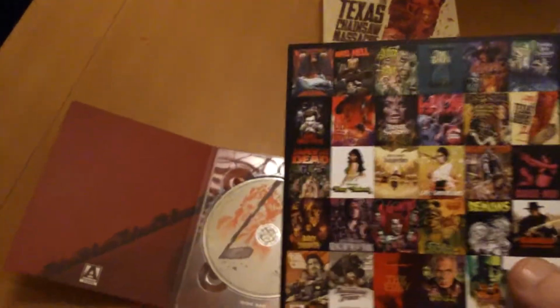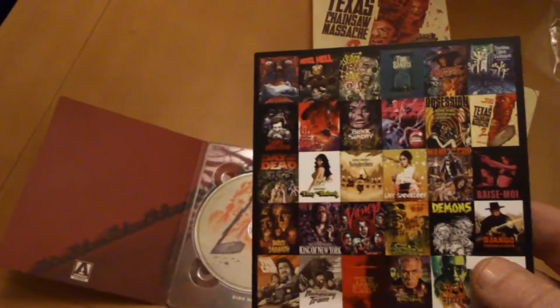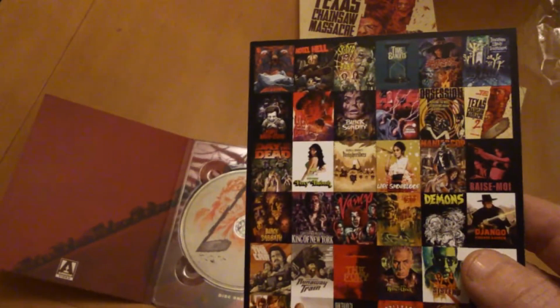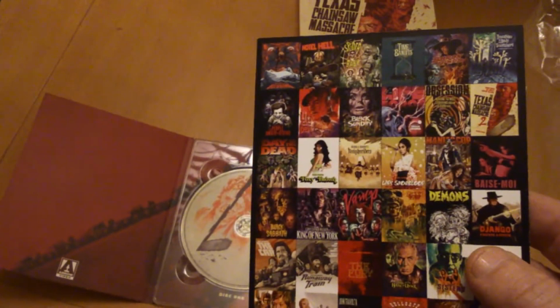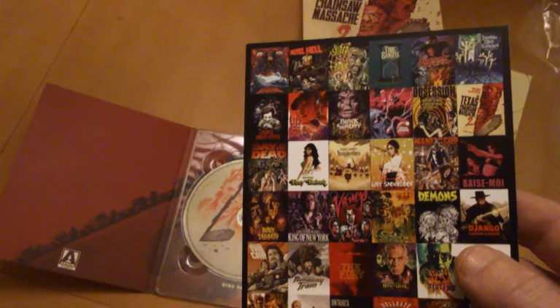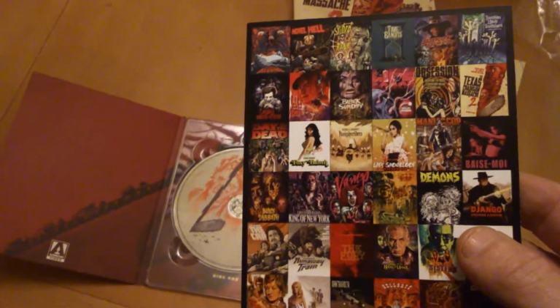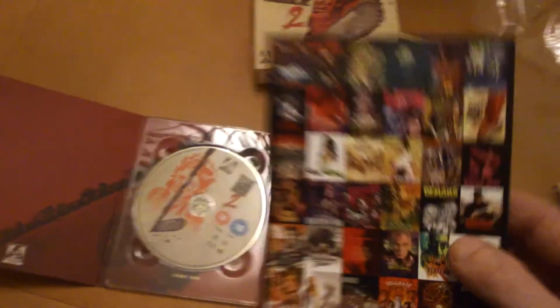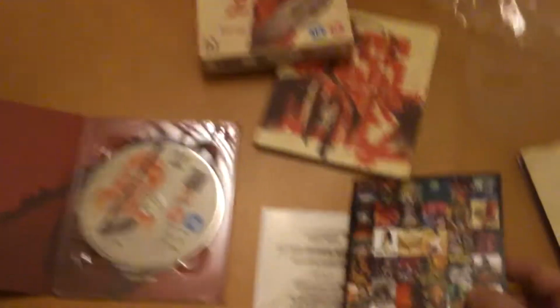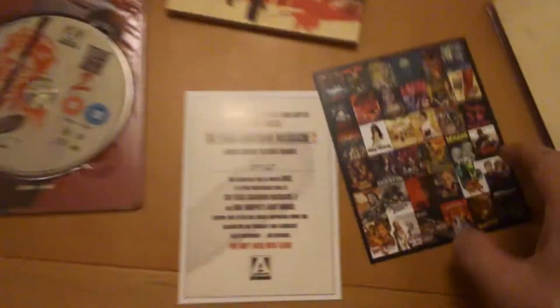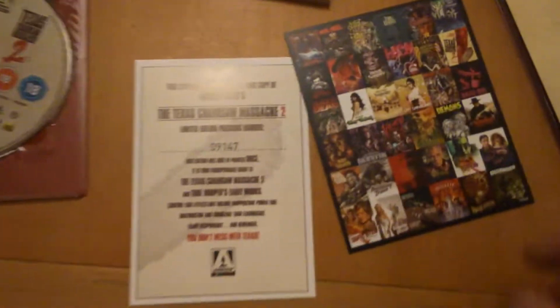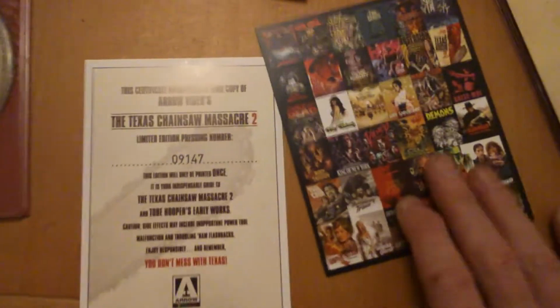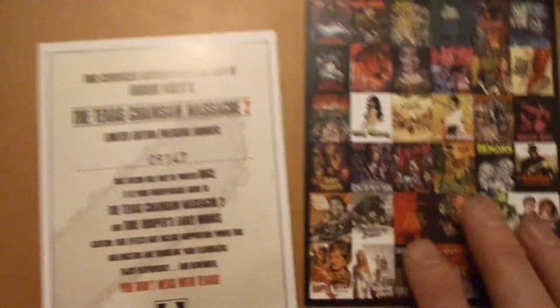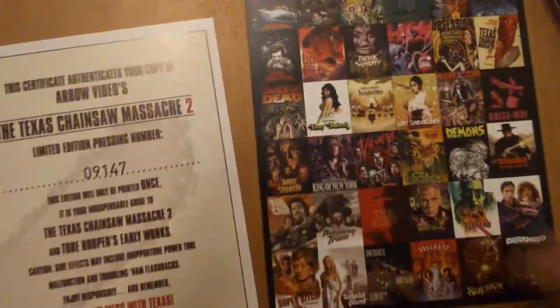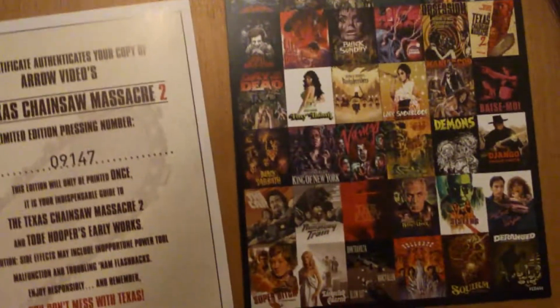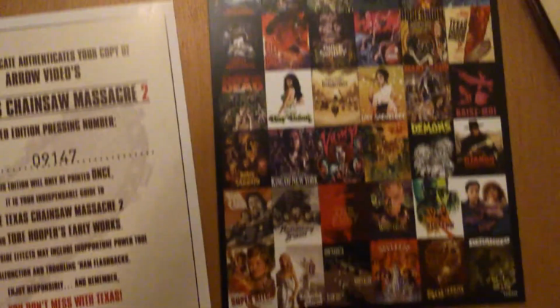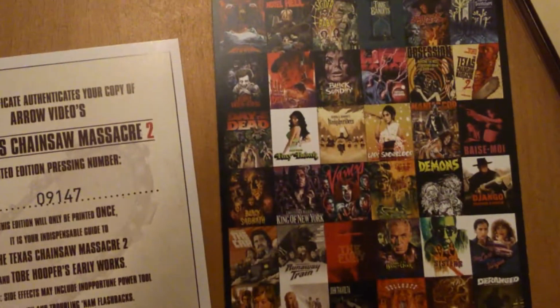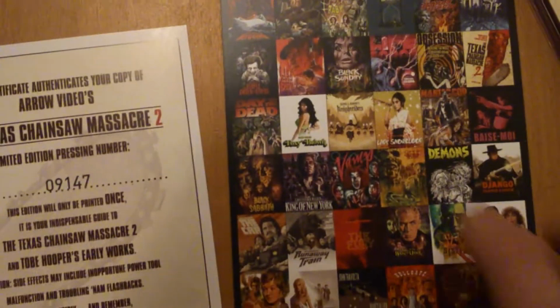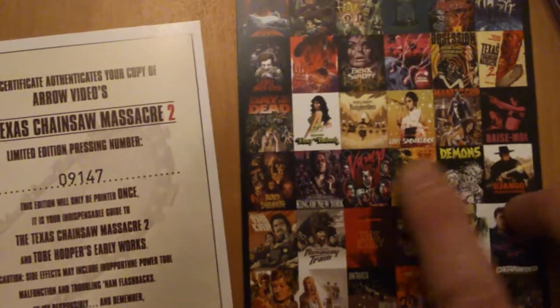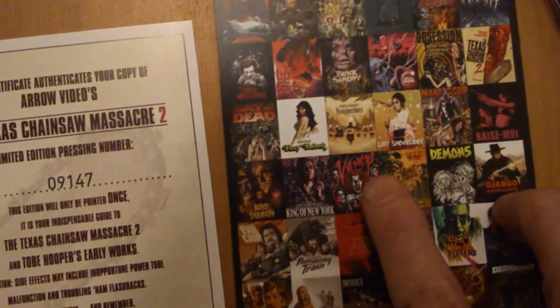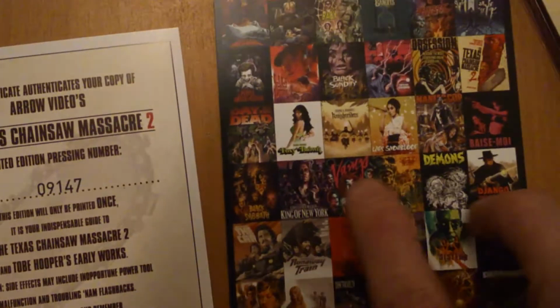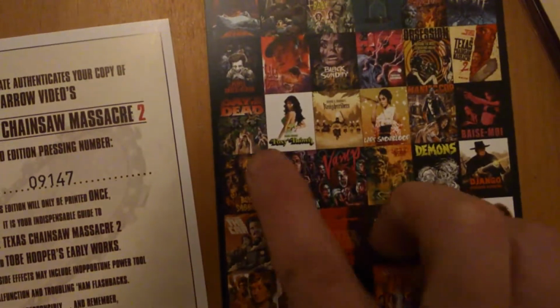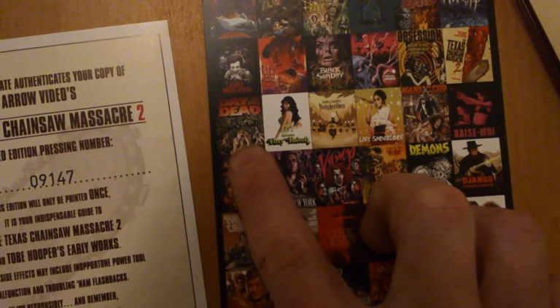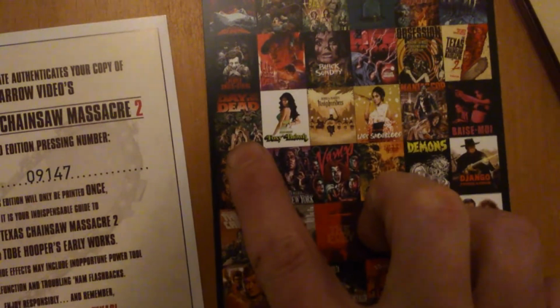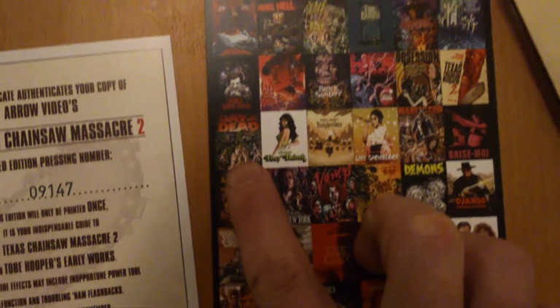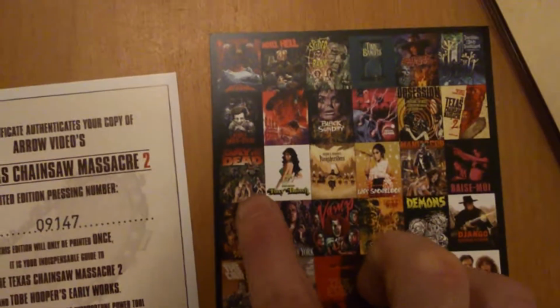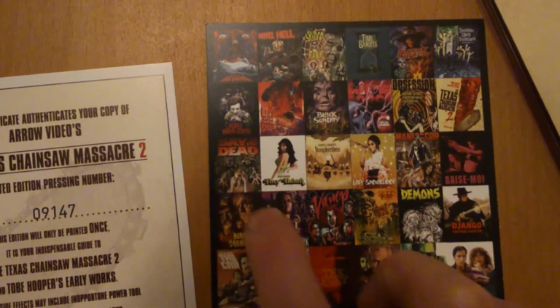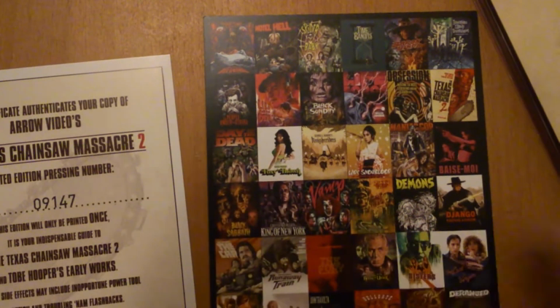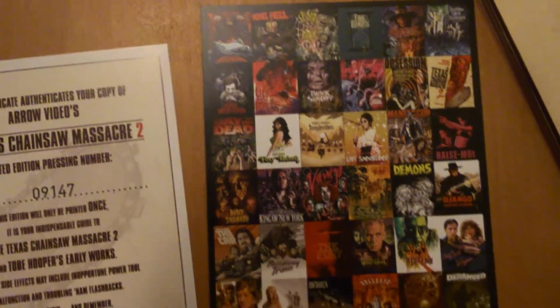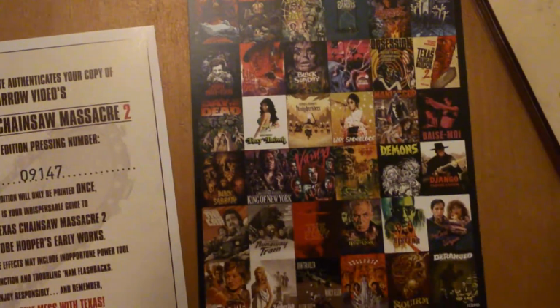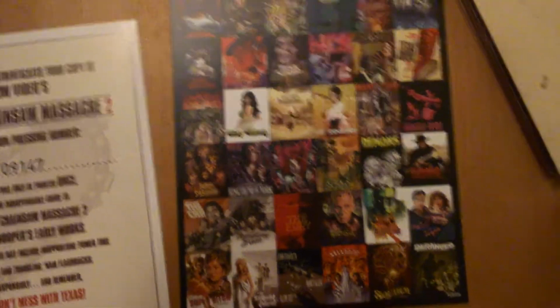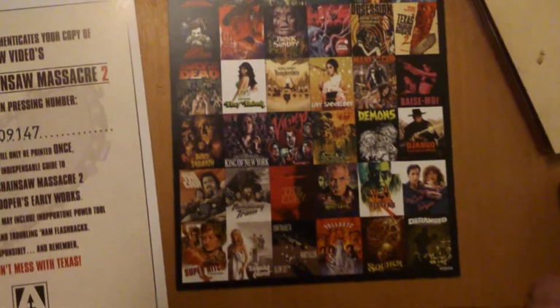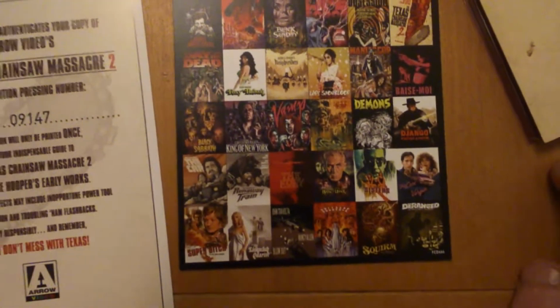There's other releases coming — good stuff on there like Vamp, I've got that one. That's class. Day of the Dead, I've got that one. Some other bits and bobs on there as well.